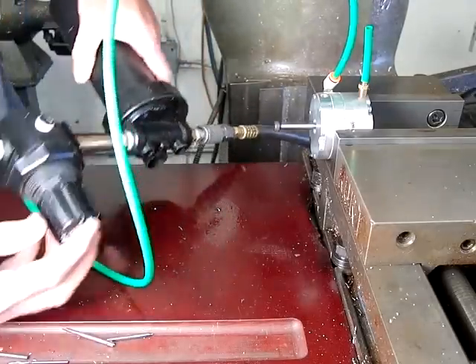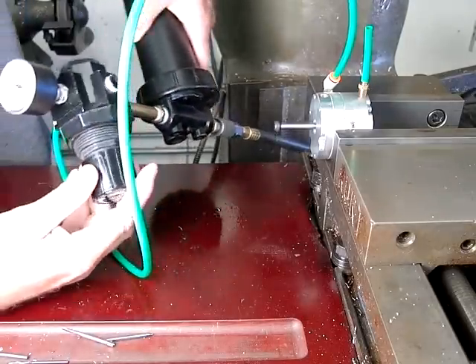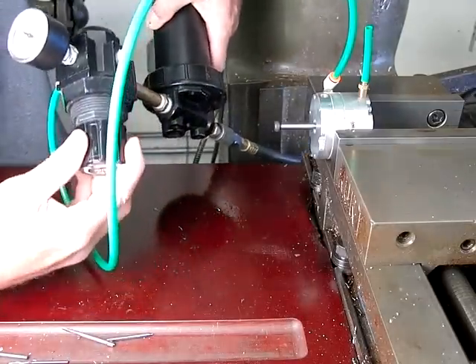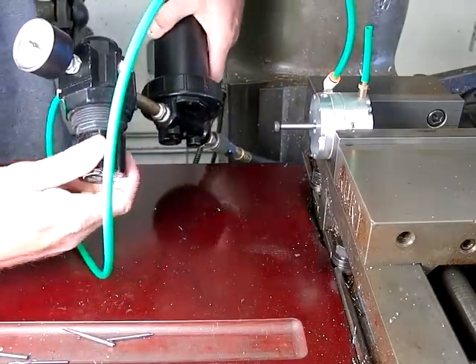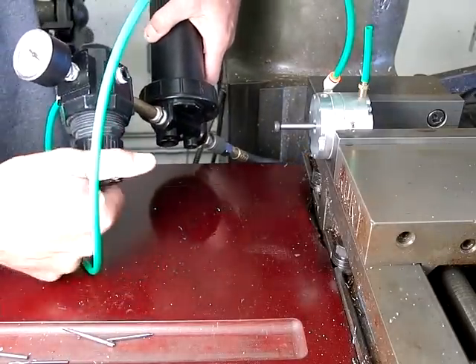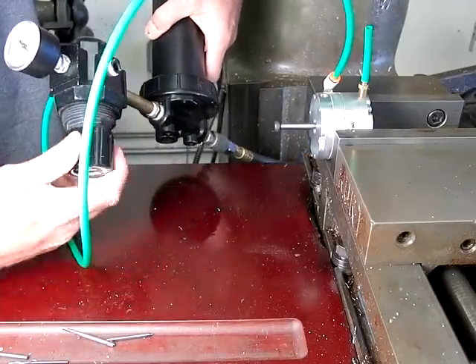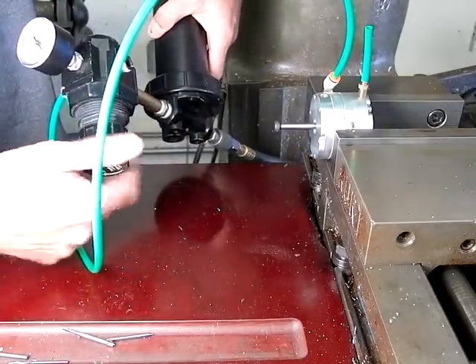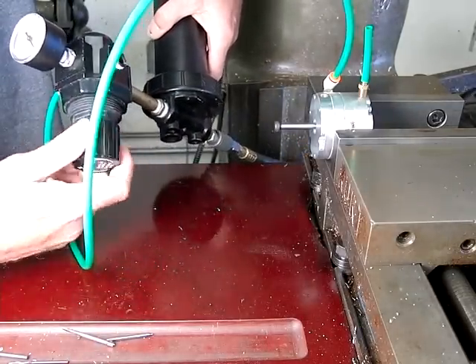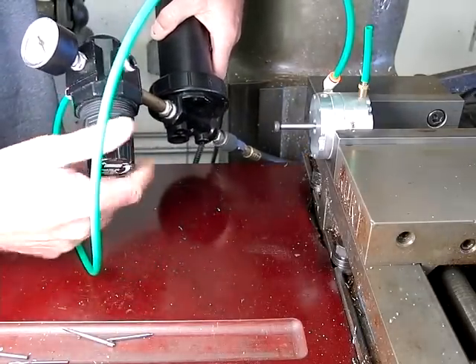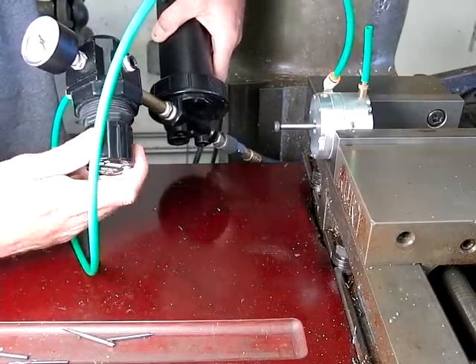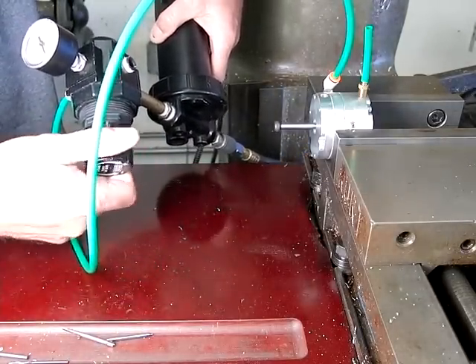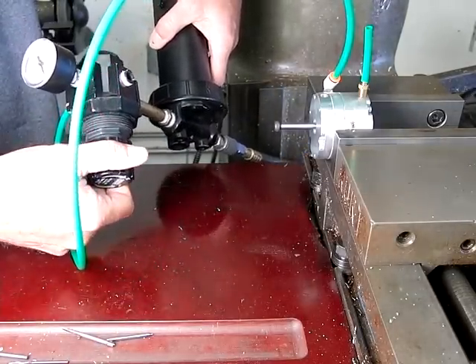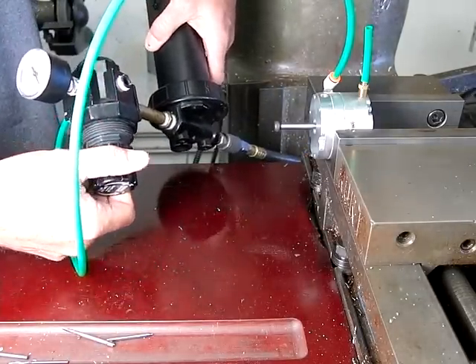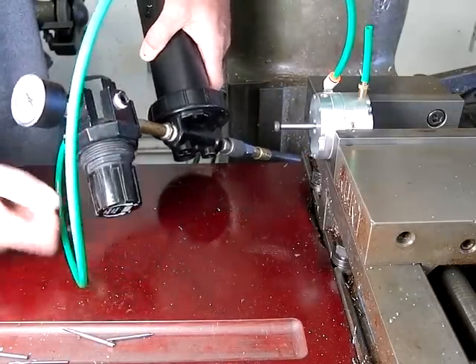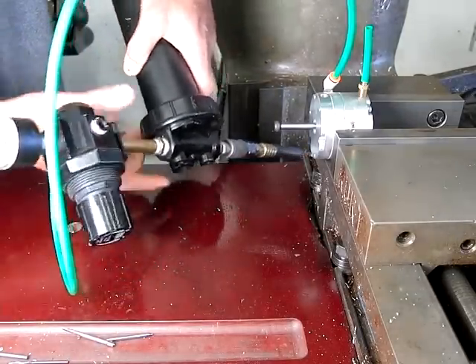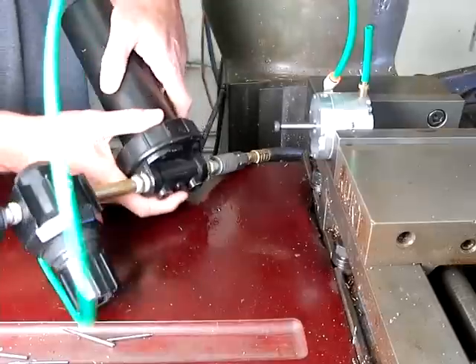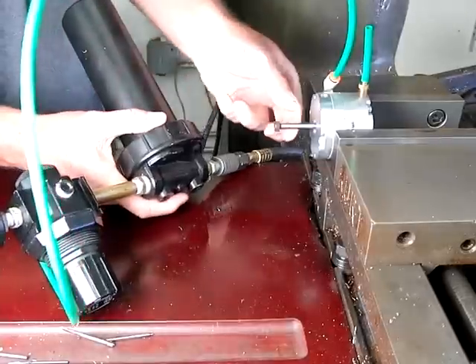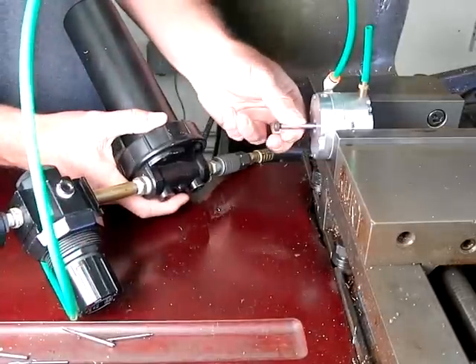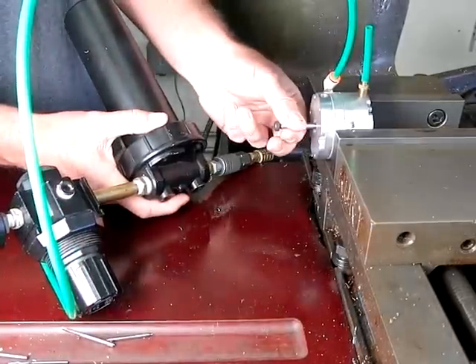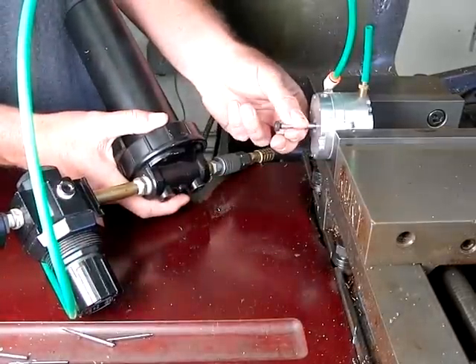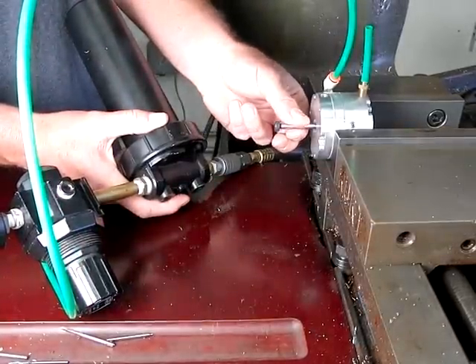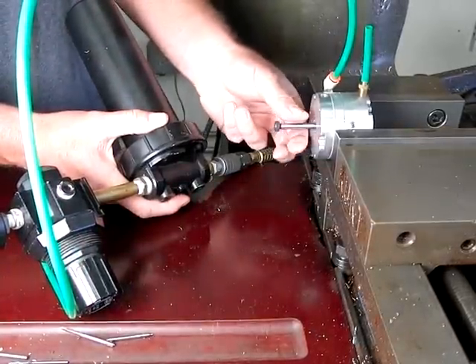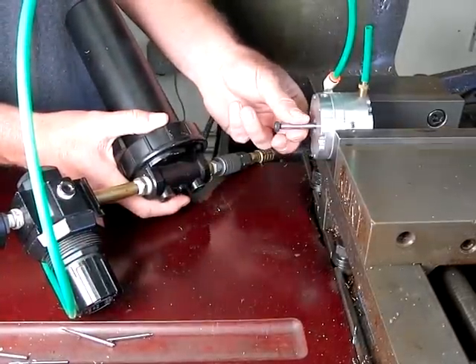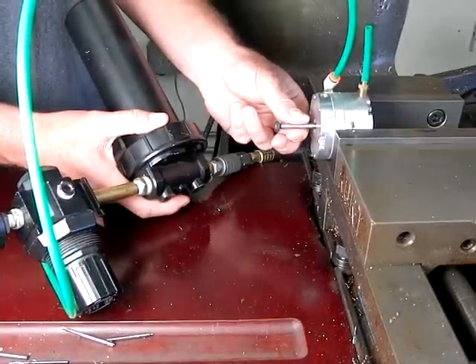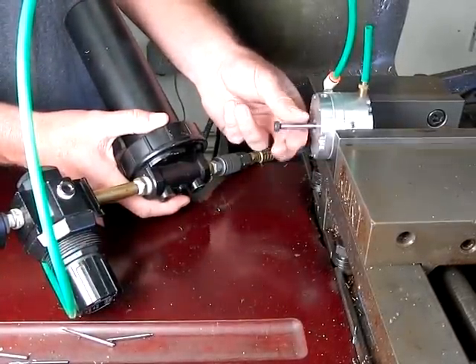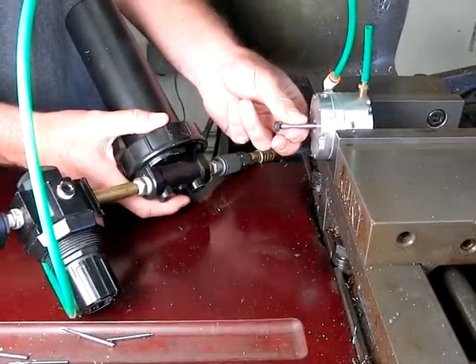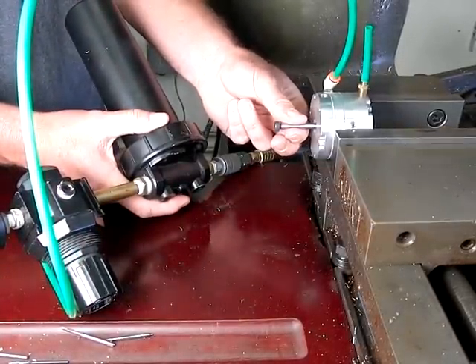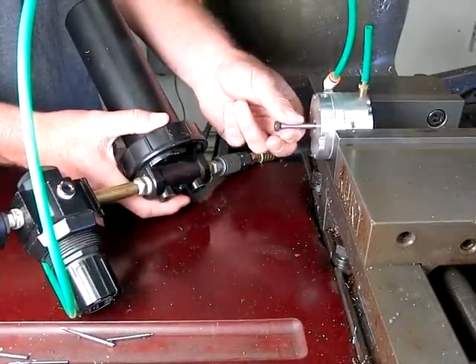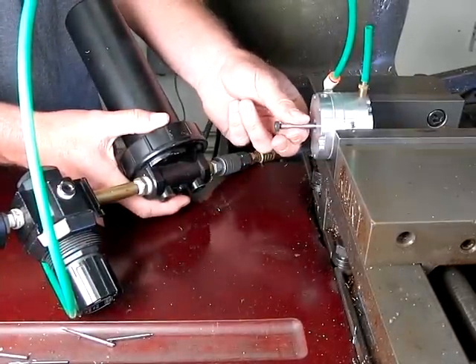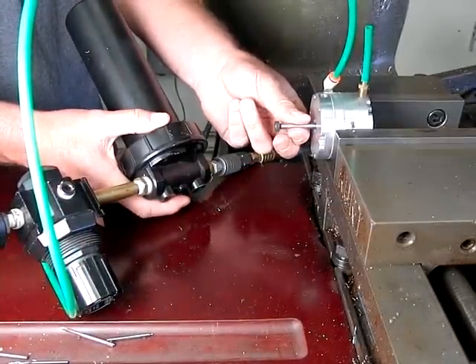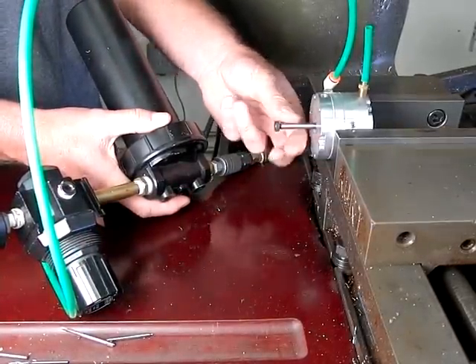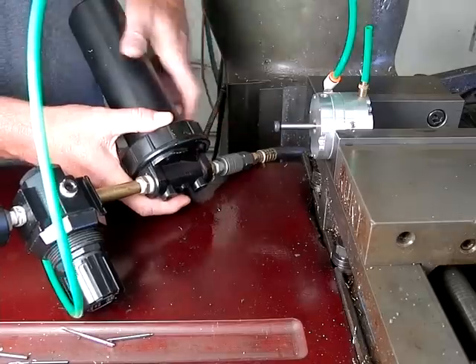I'm going to crank it up a little bit. That's a hundred psi. I shouldn't run it too long without a lubricator.